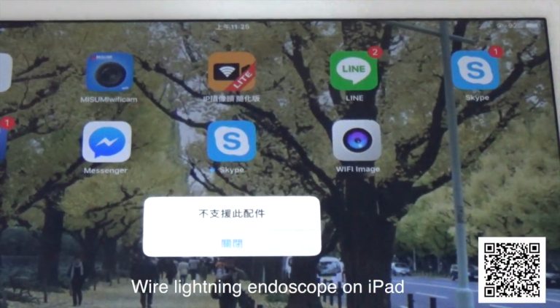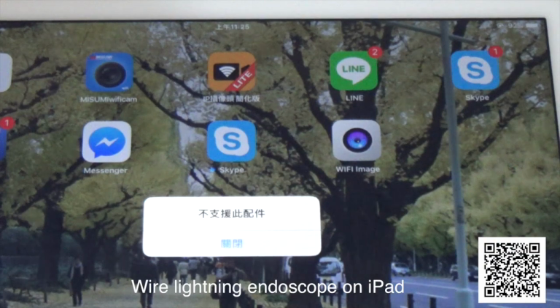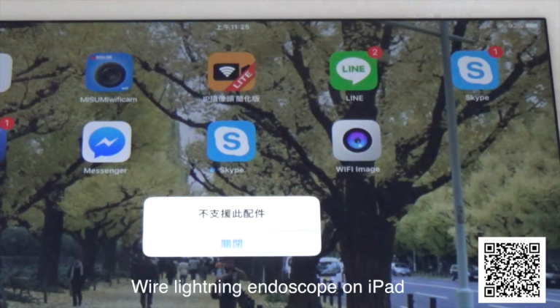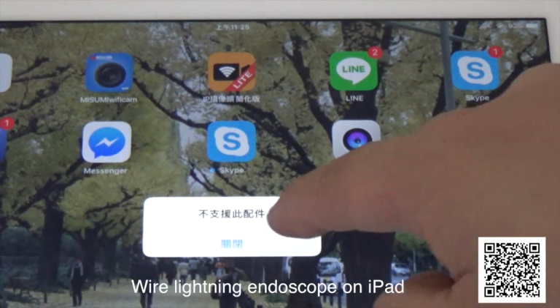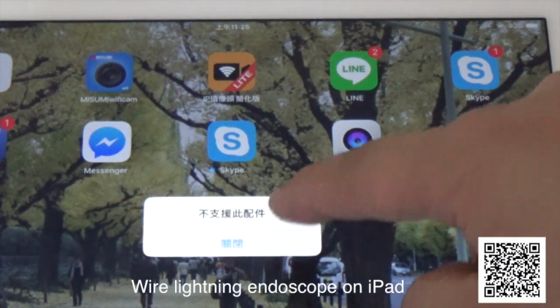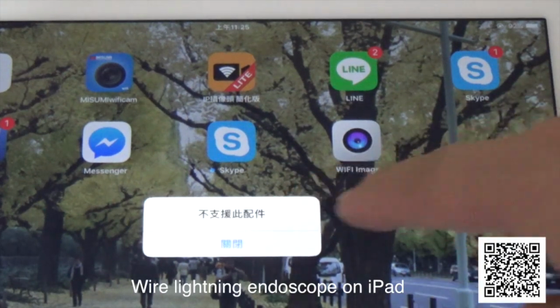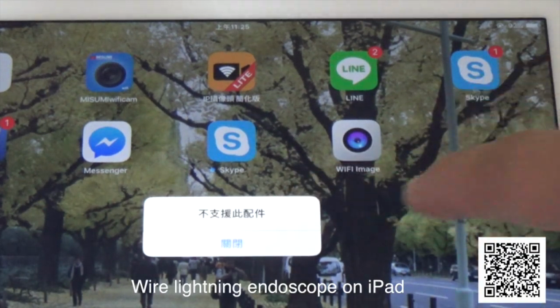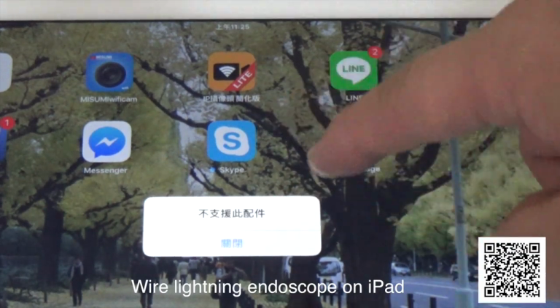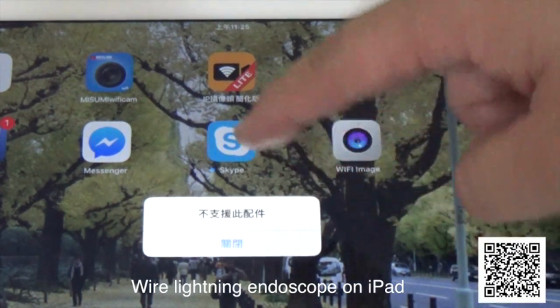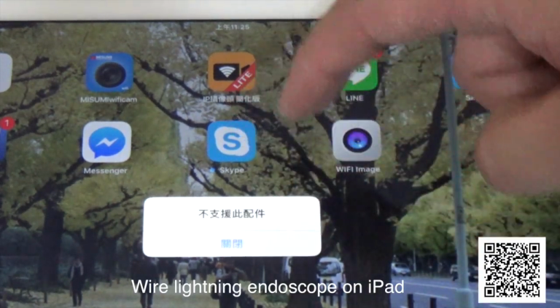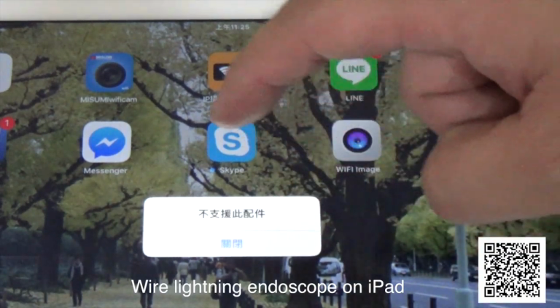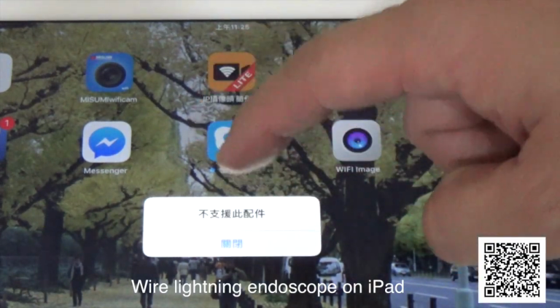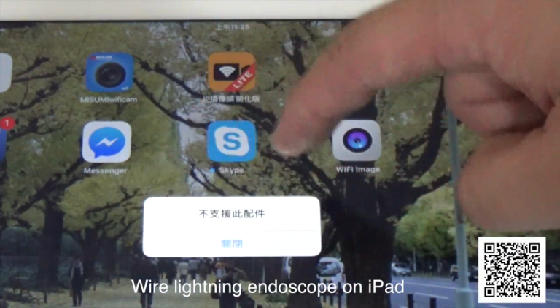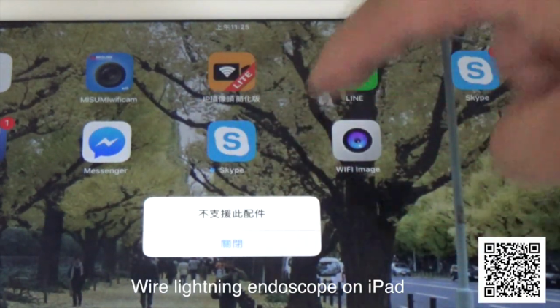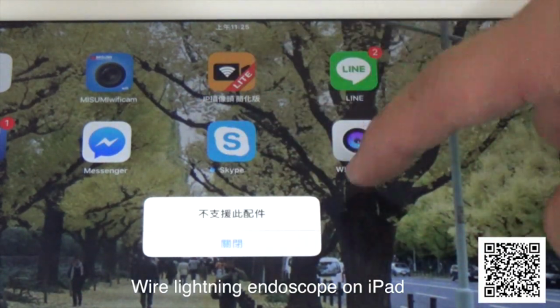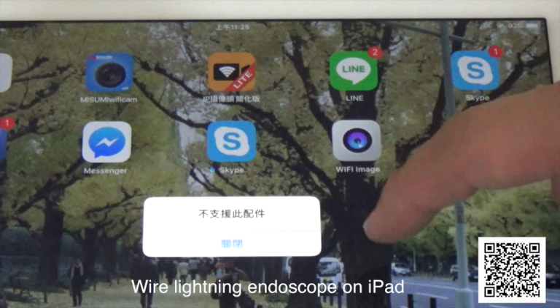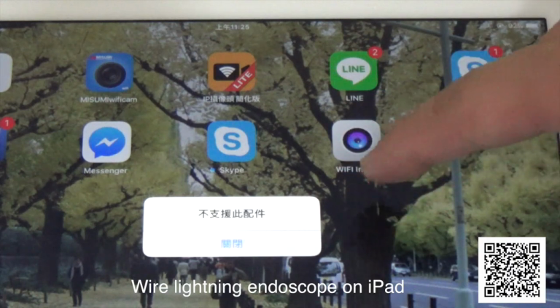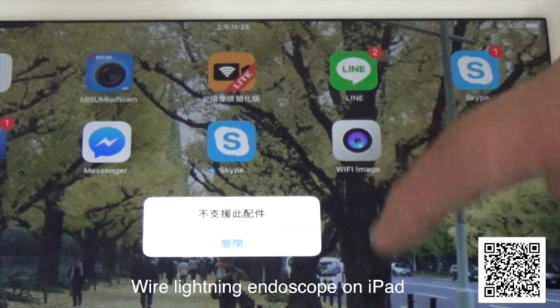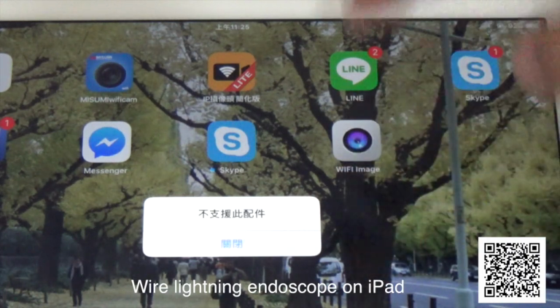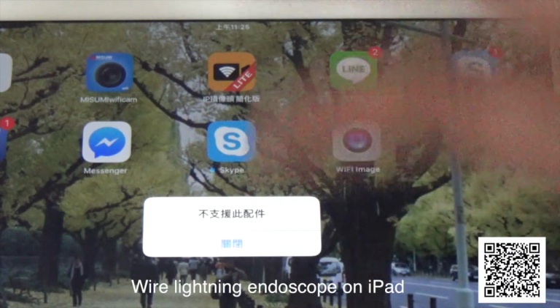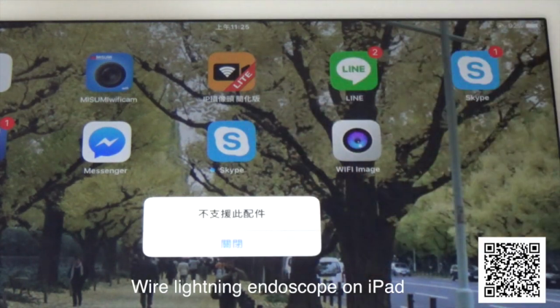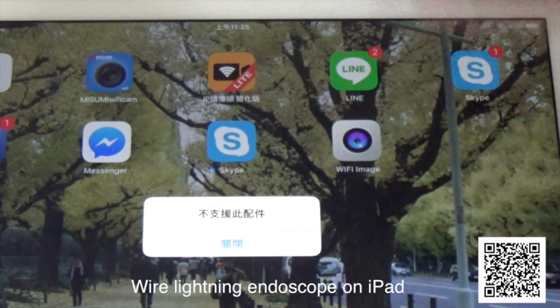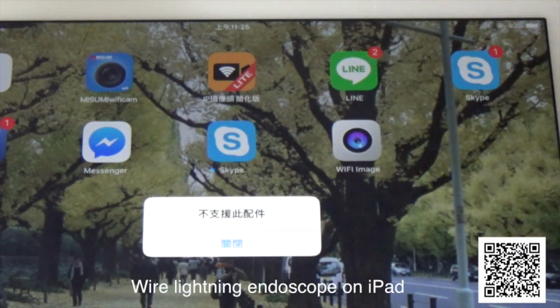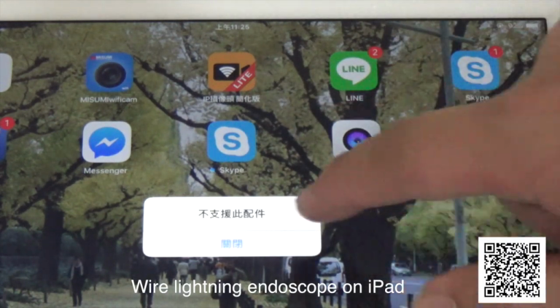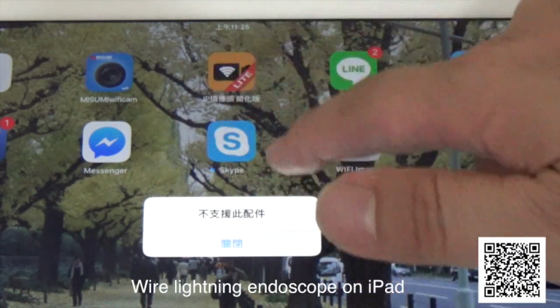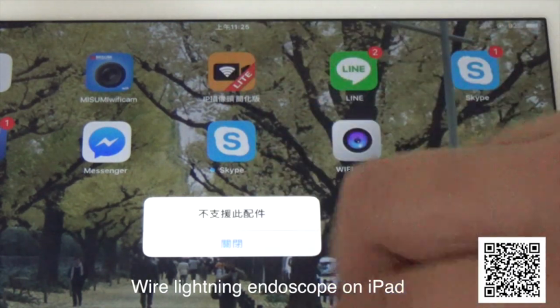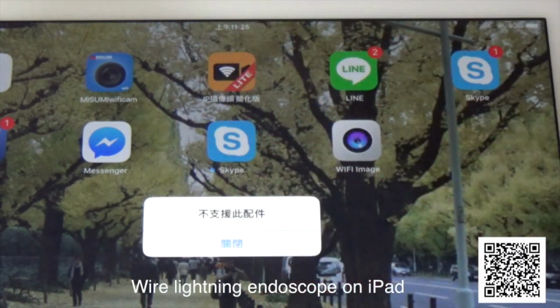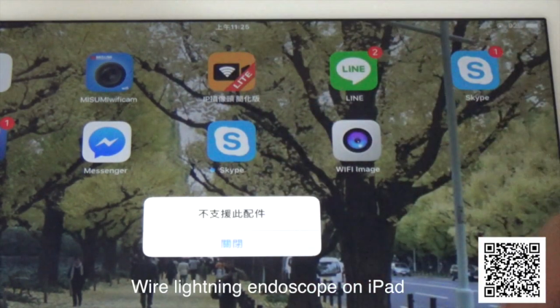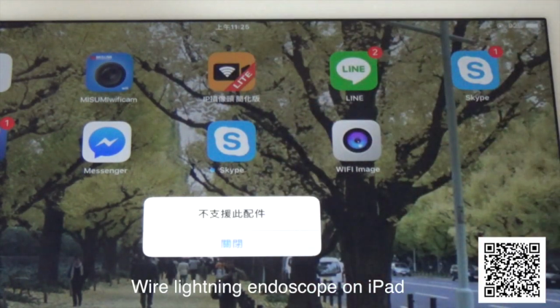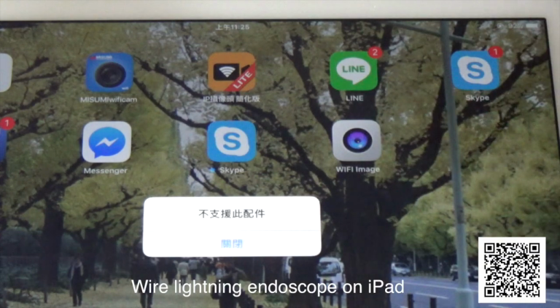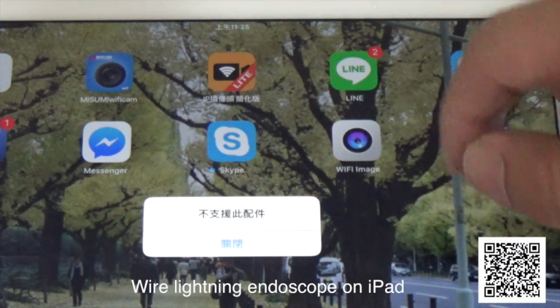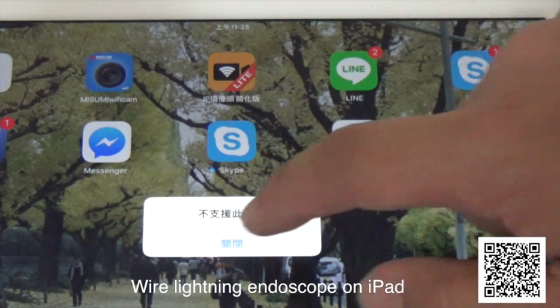You will see an error message saying the device cannot support this iPad, but do not care about the message. Don't worry, just ignore it.